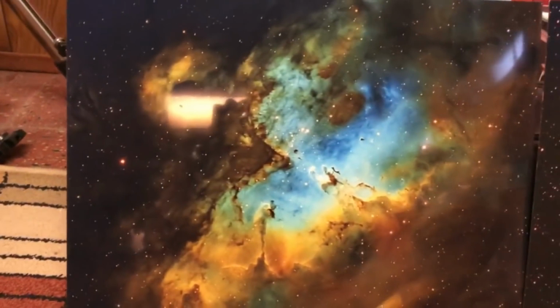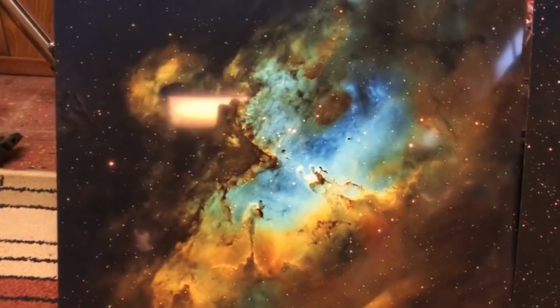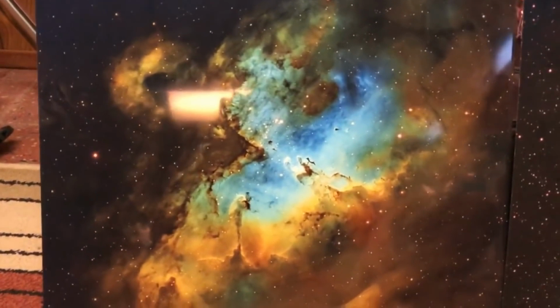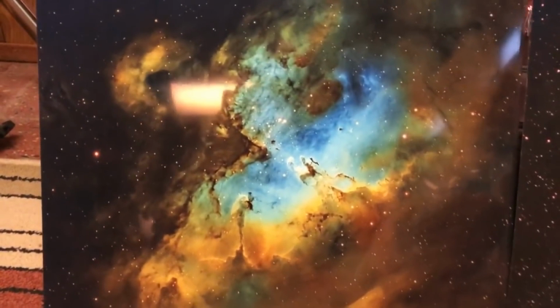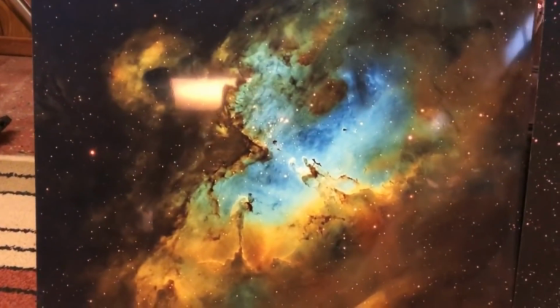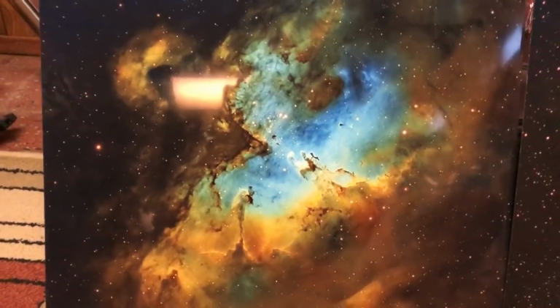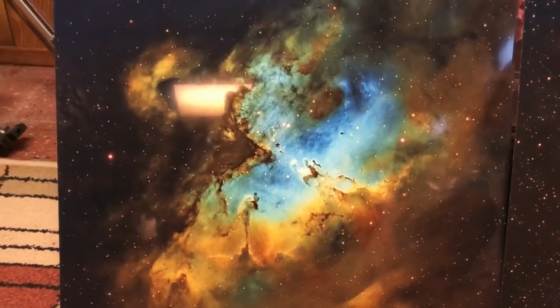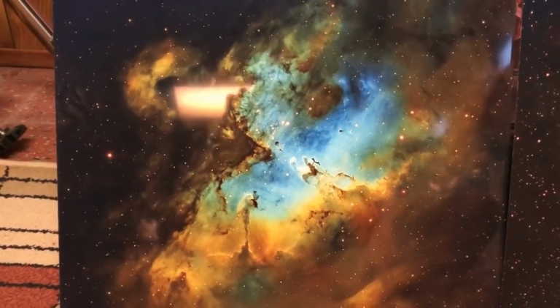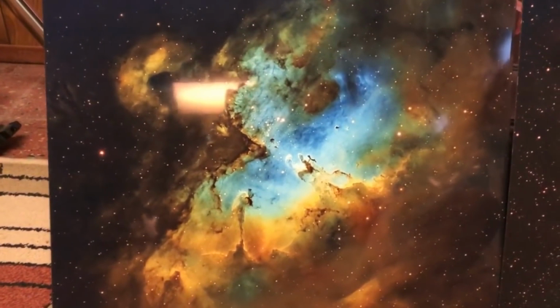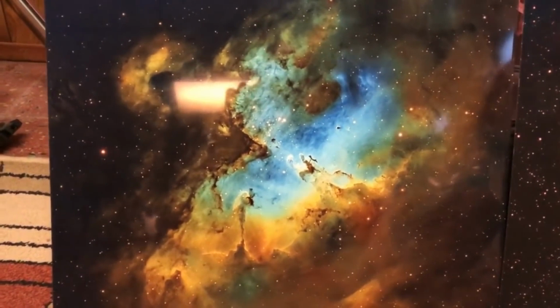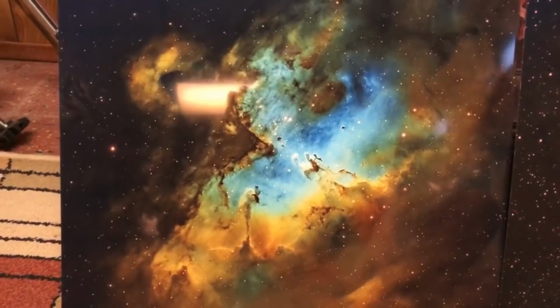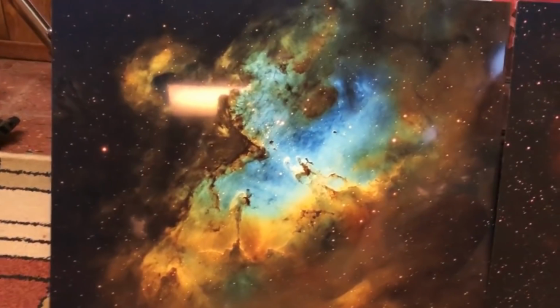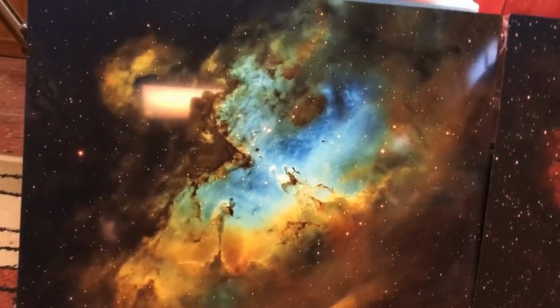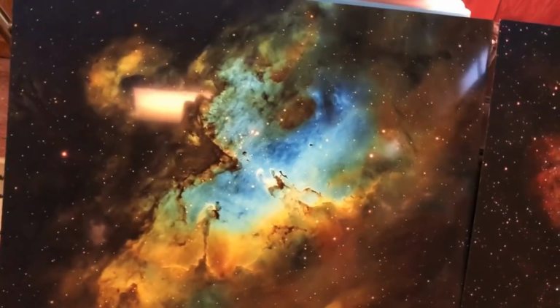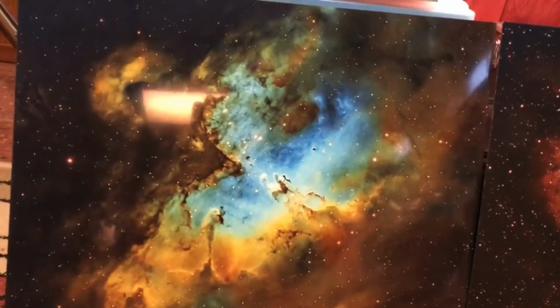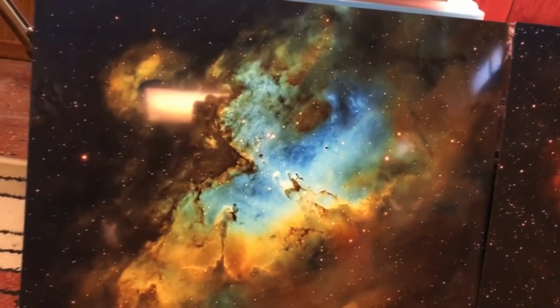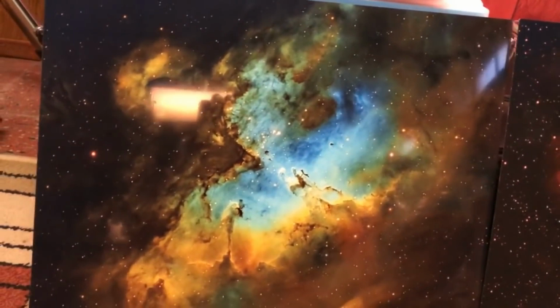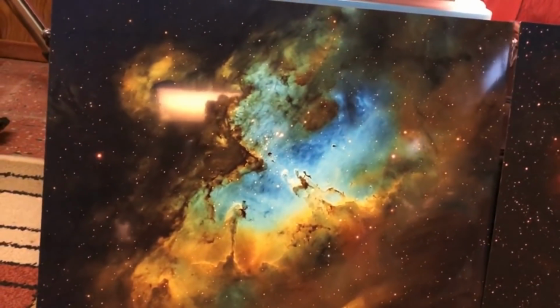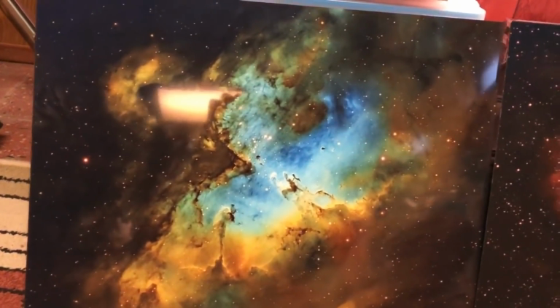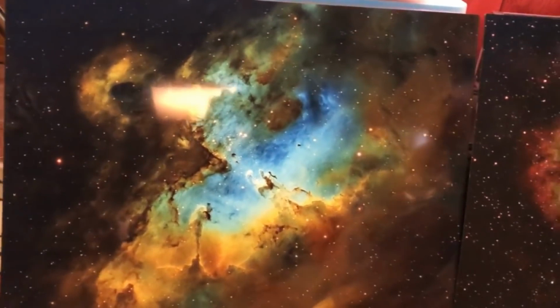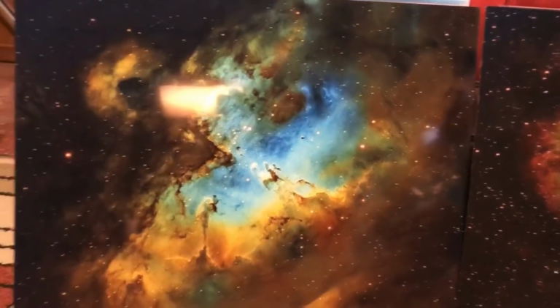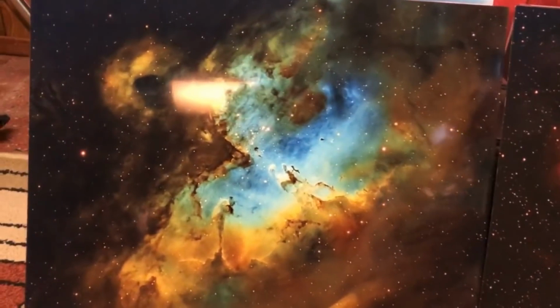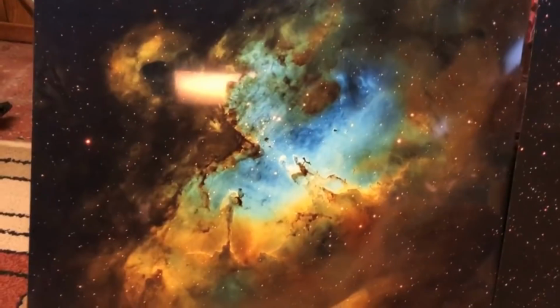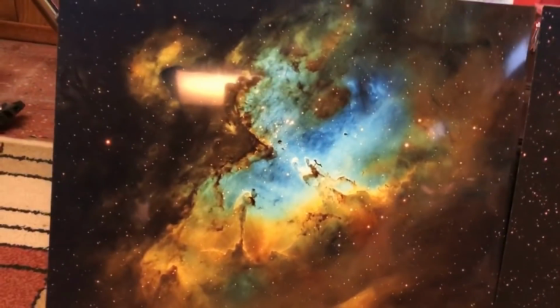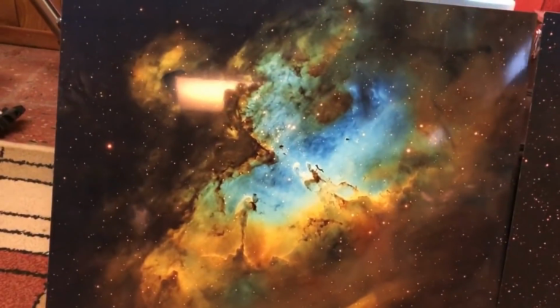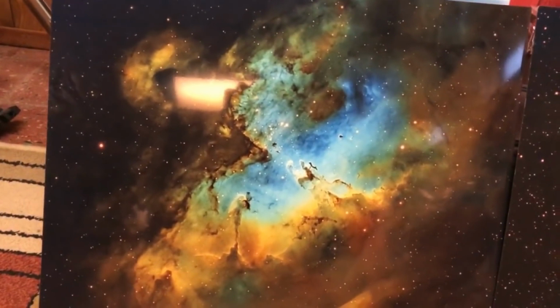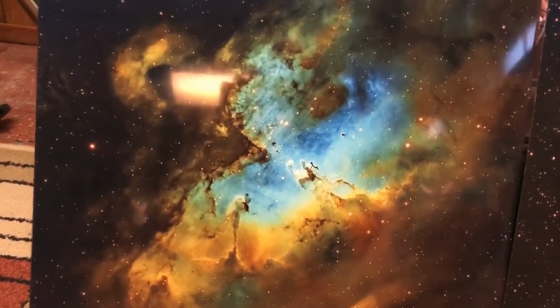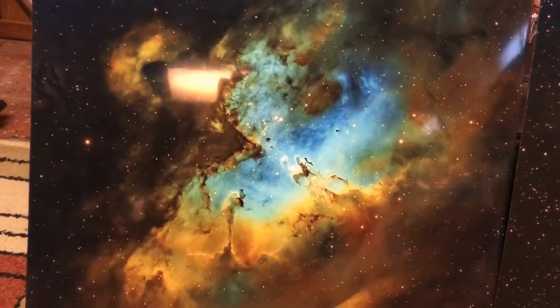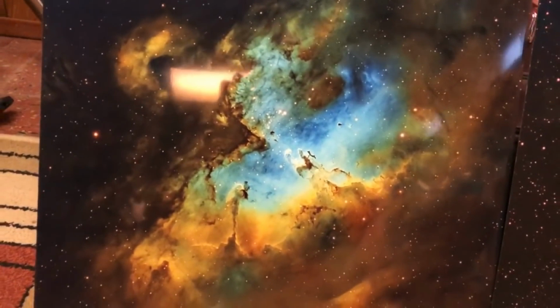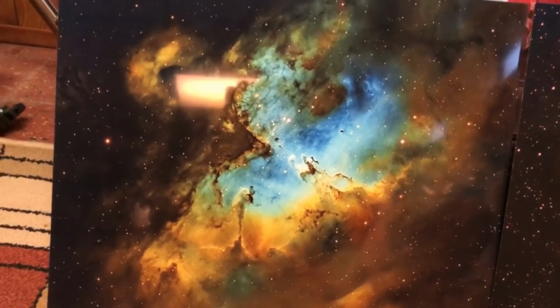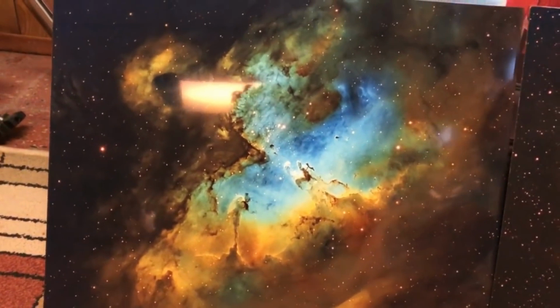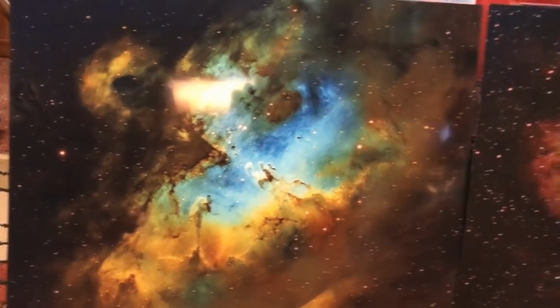I'll put all the specs in the description because I can't remember them off the top of my head. But I just want to let you know, I've tried two different metal print companies now, and wow, the one on the left definitely knocks my socks off.